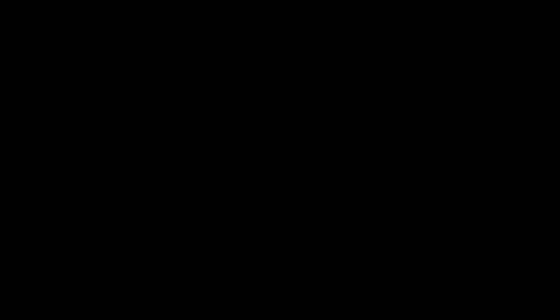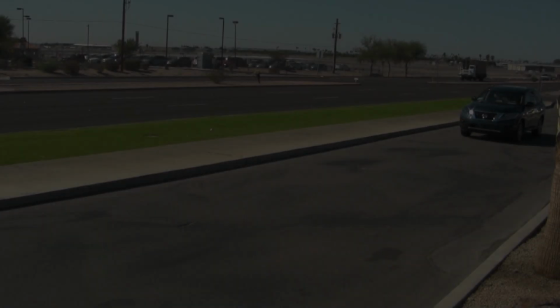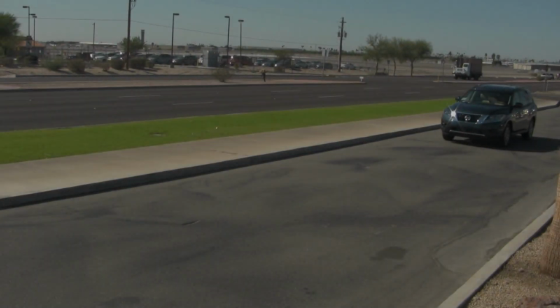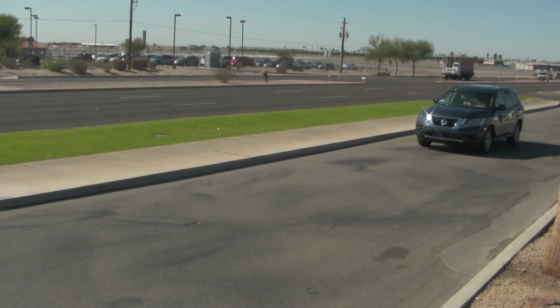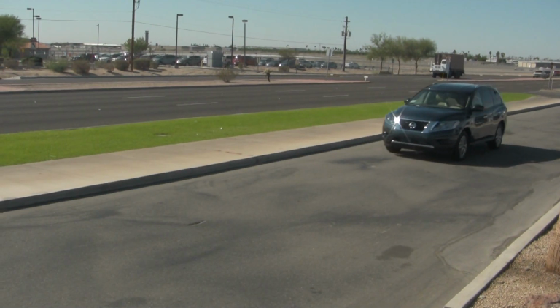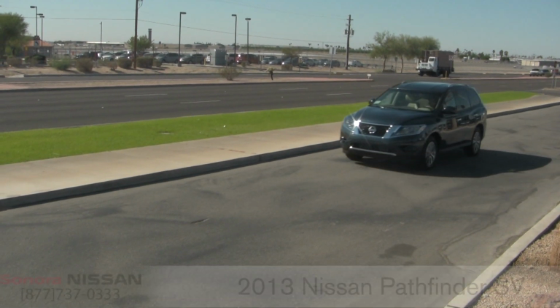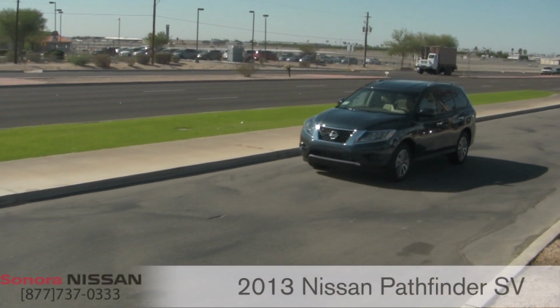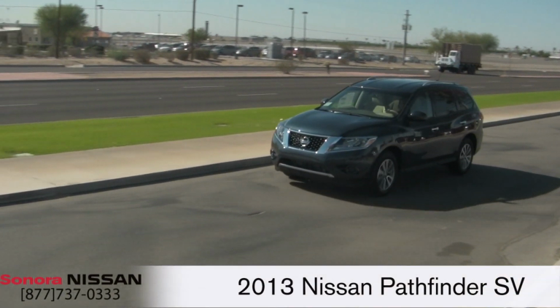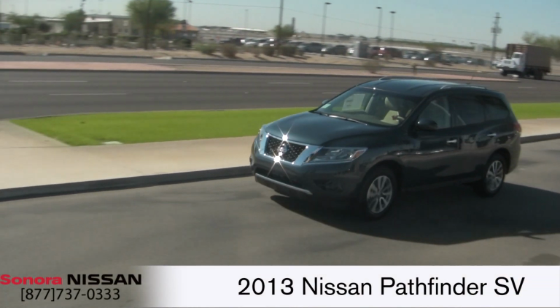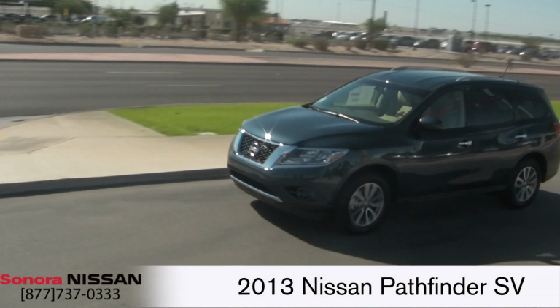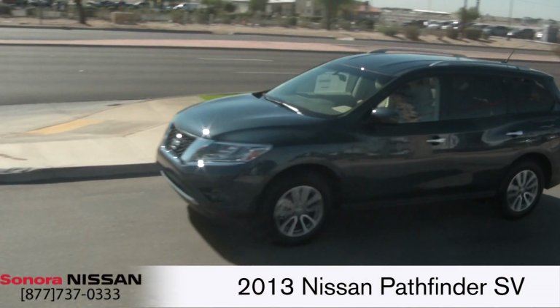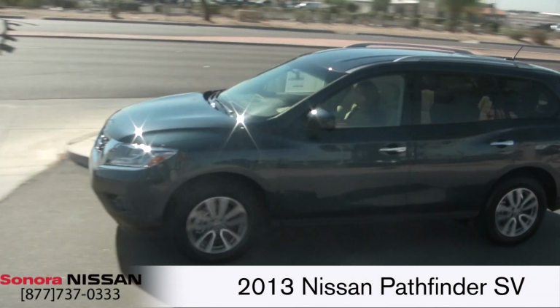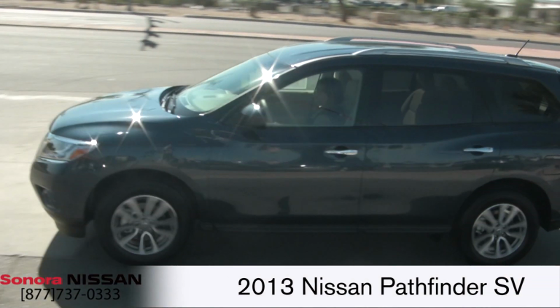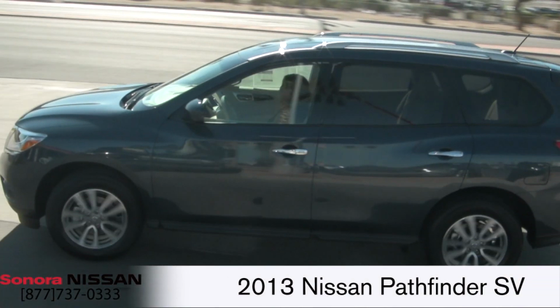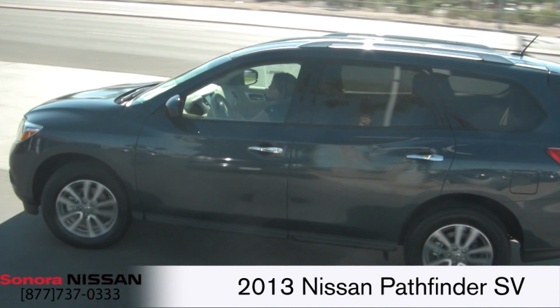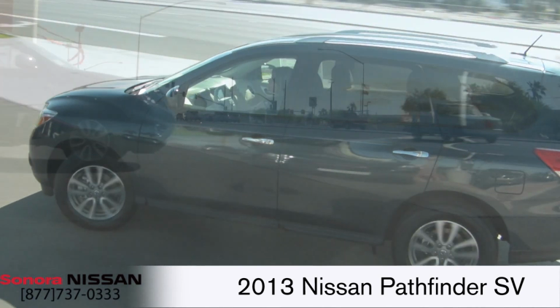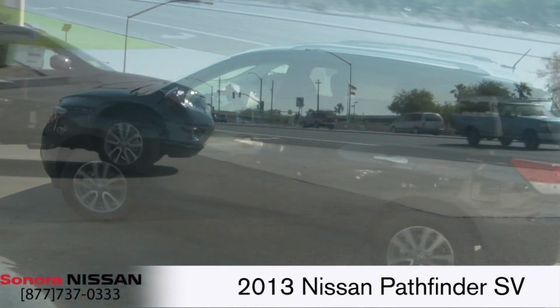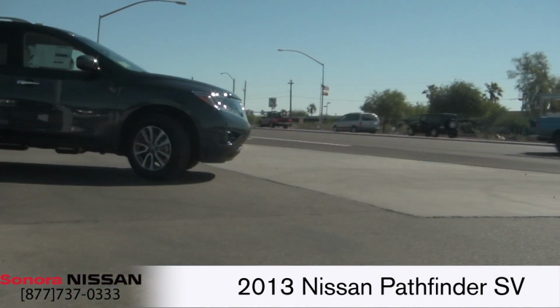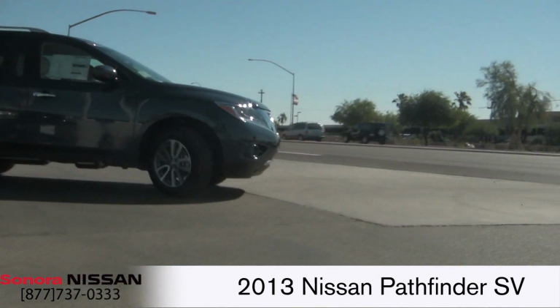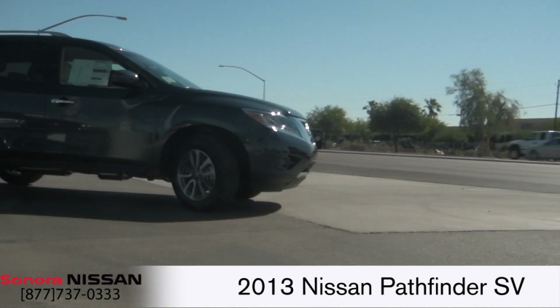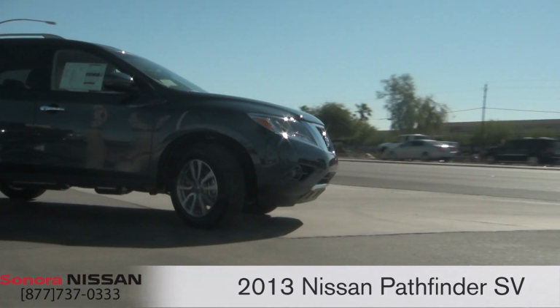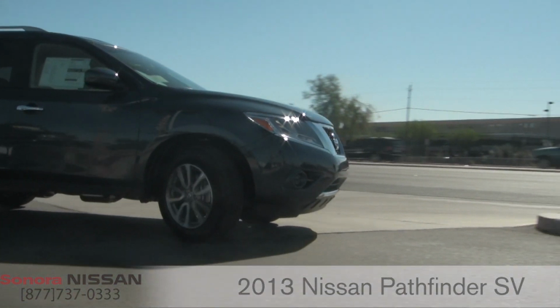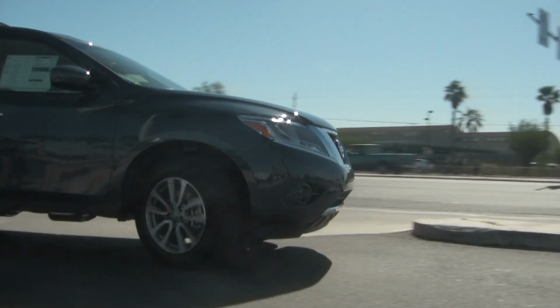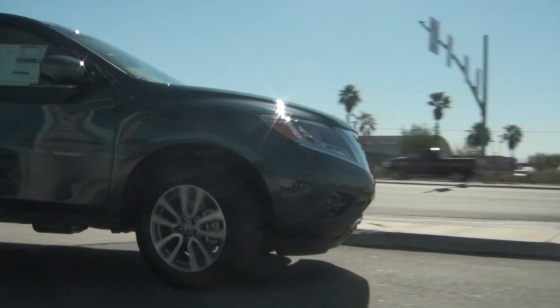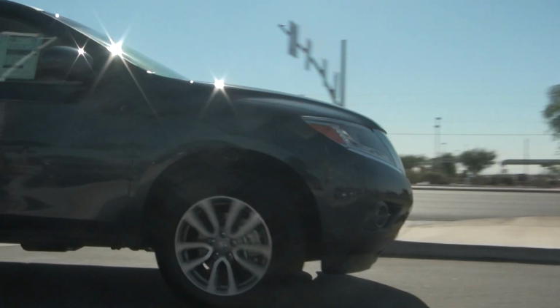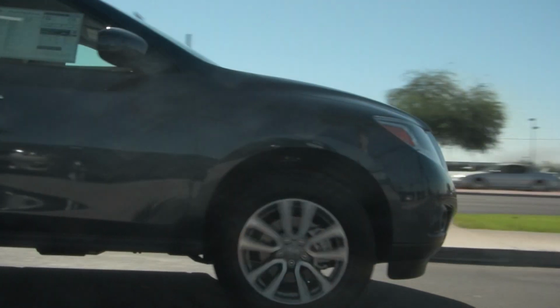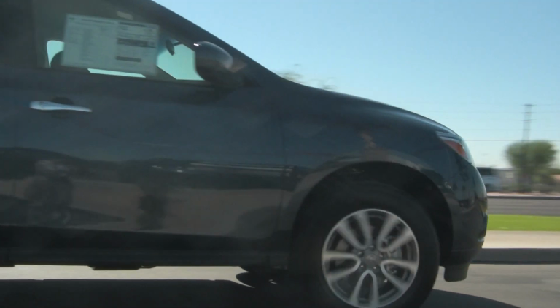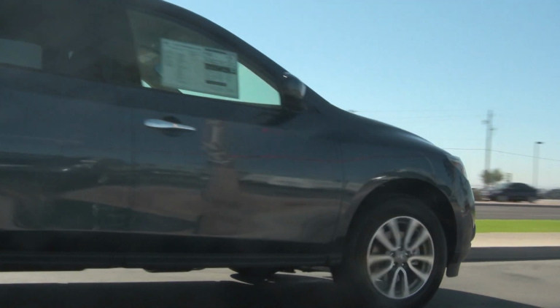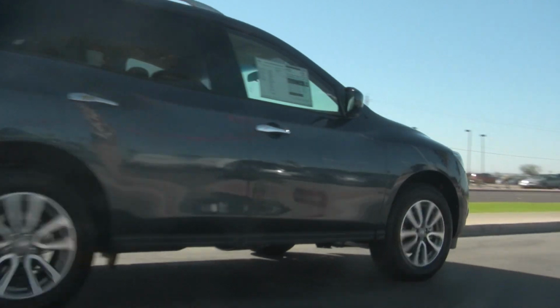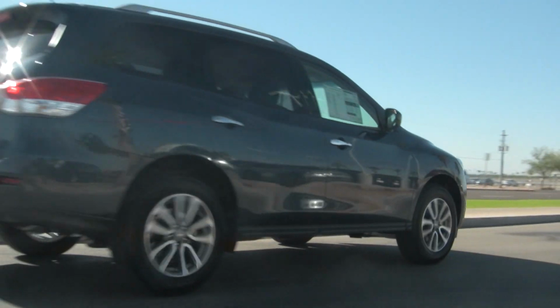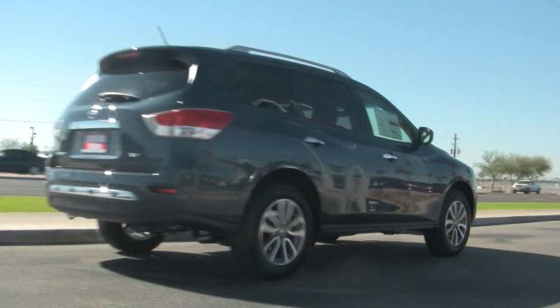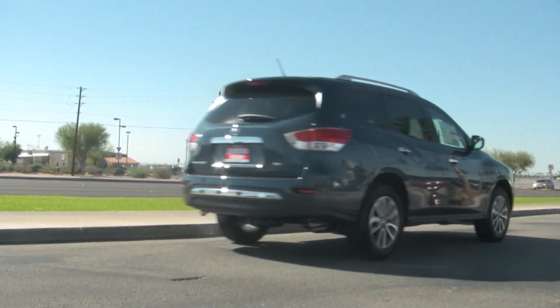Welcome to Sonora Nissan. The 2013 Nissan Pathfinder adapts to the needs of consumers by breaking away from its truck-like, off-road-ready roots to become a more comfortable, car-based, family-ready crossover SUV.